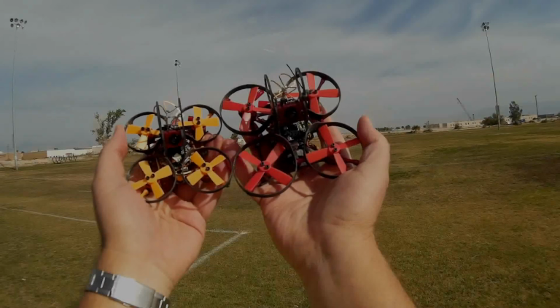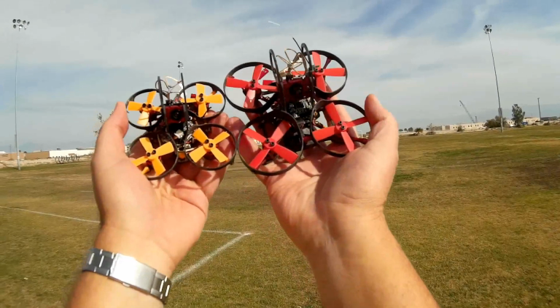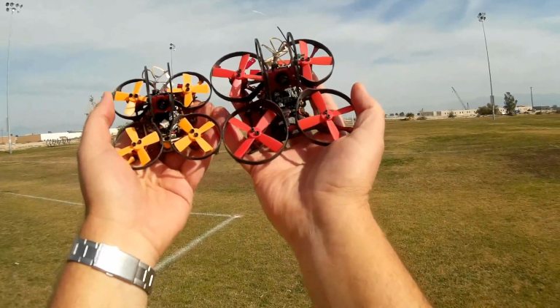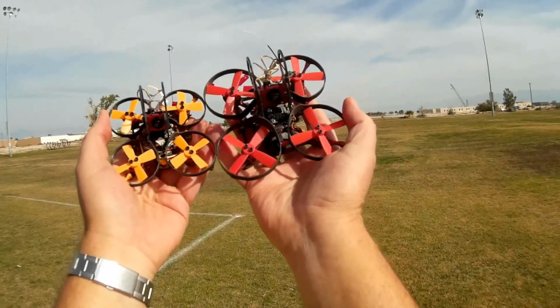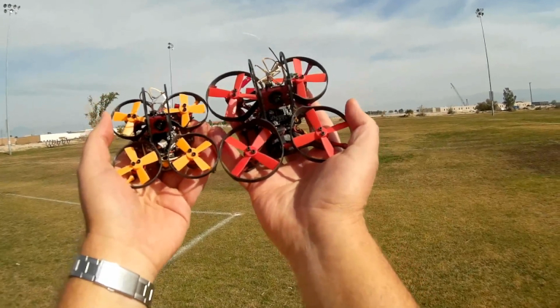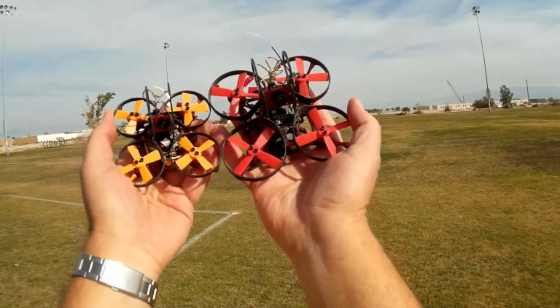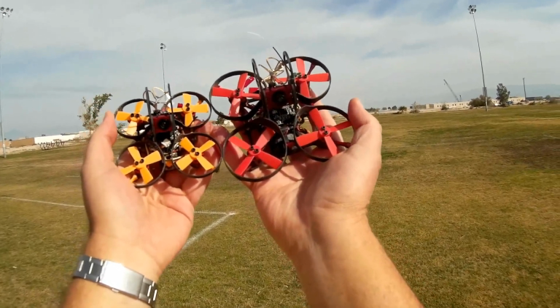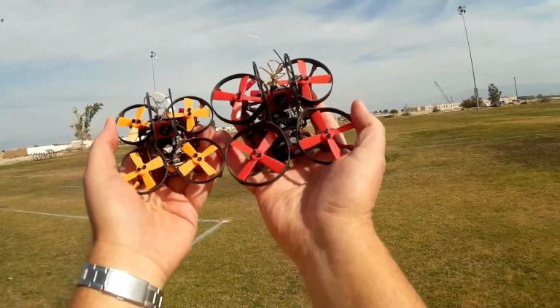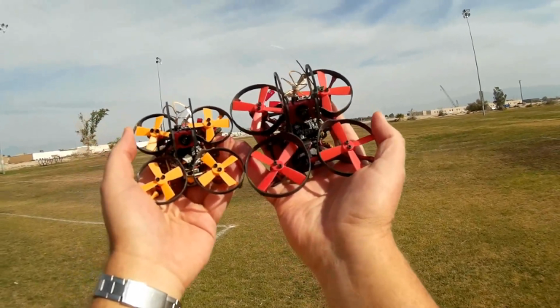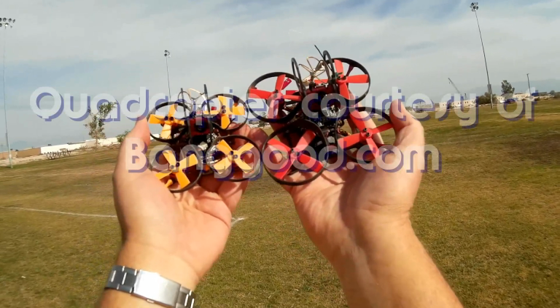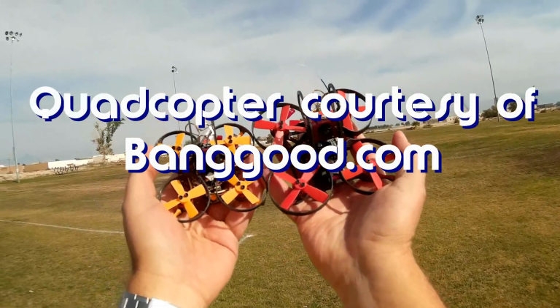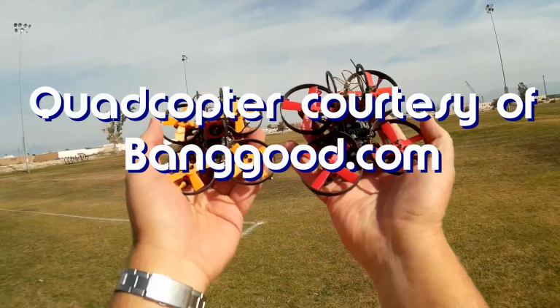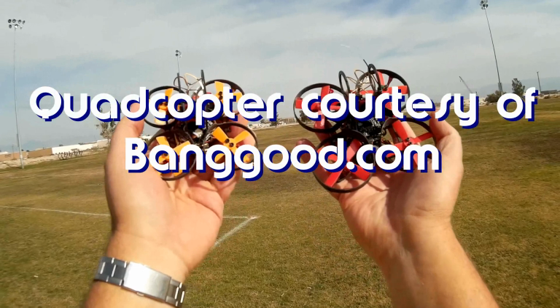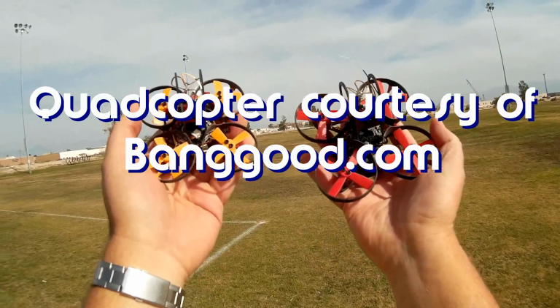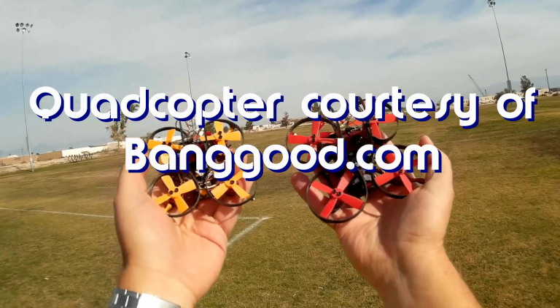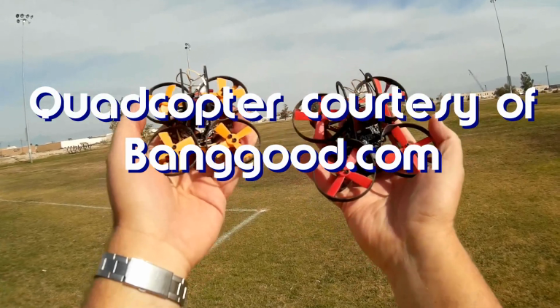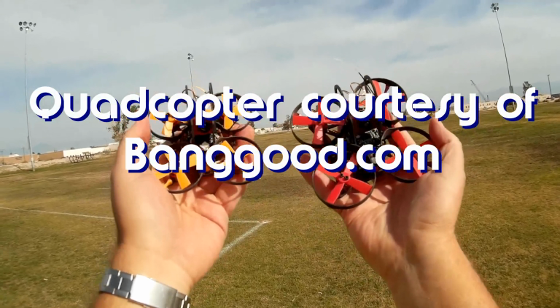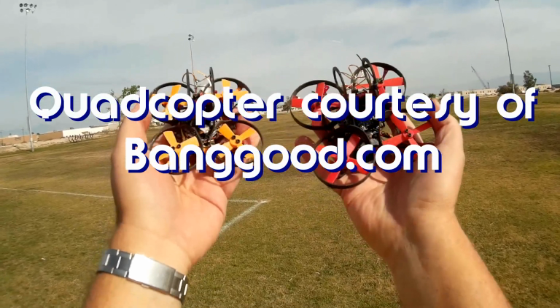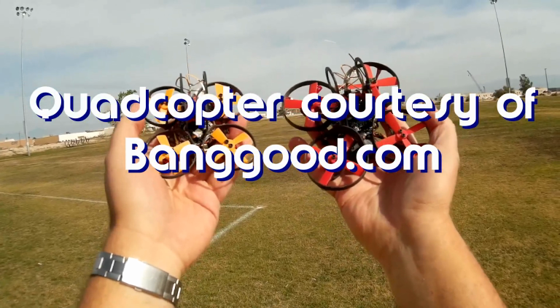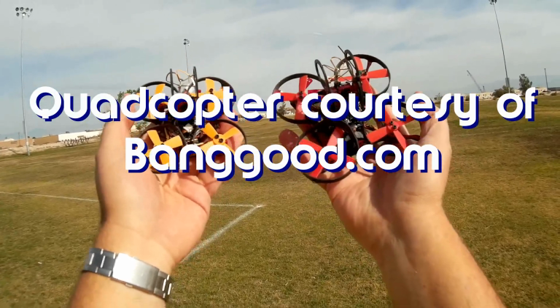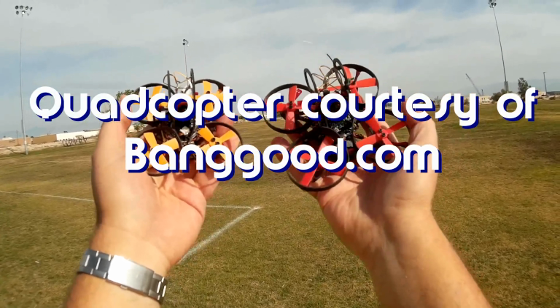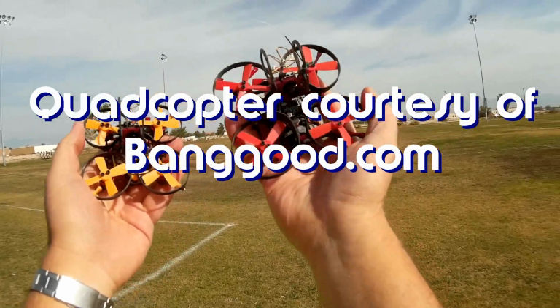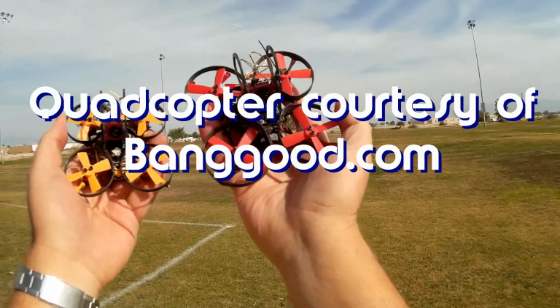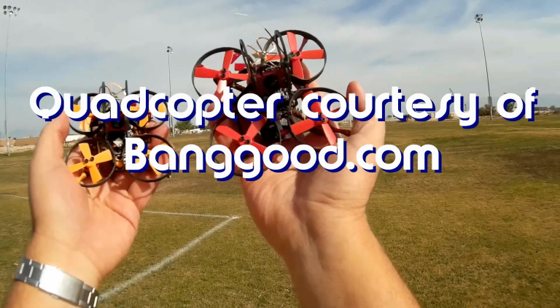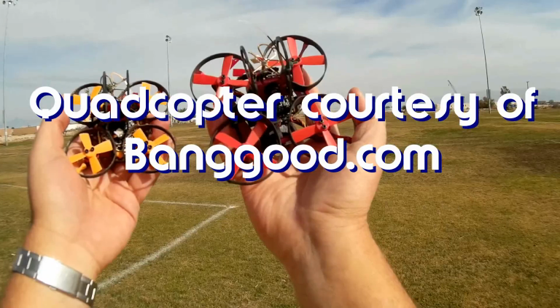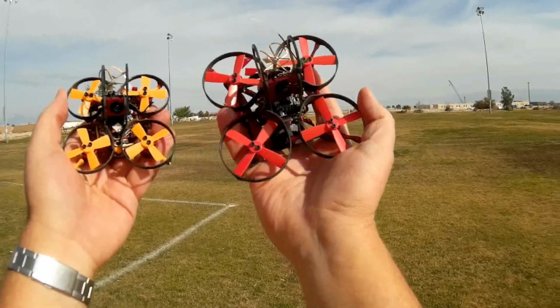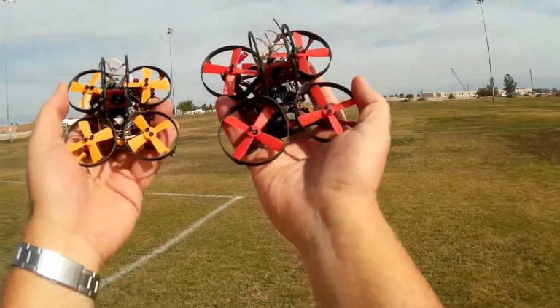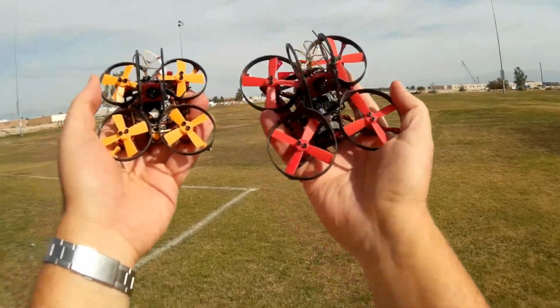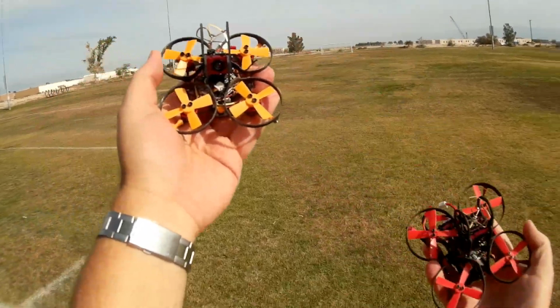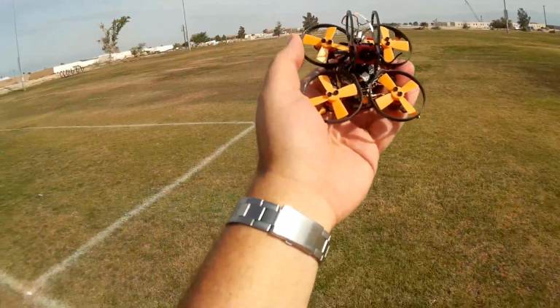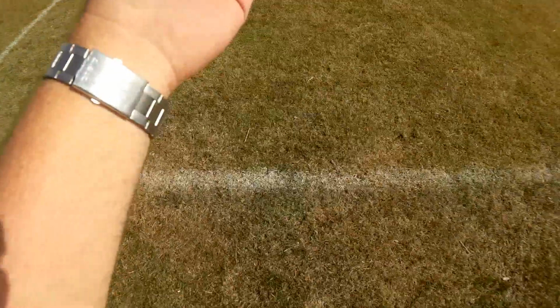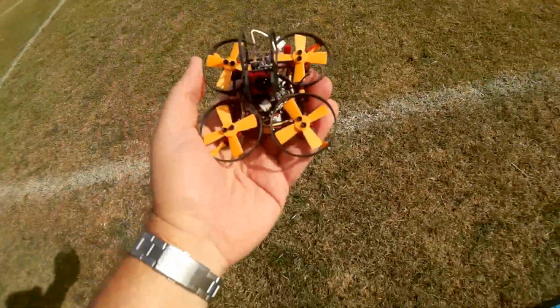Good morning, QuickCopter101 here. What I've got for you today is a review of a neat new little micro FPV flyer. This is the Isshin Aurora 68, the little brother of the Isshin Aurora 90. Let's go over the details of the 68.